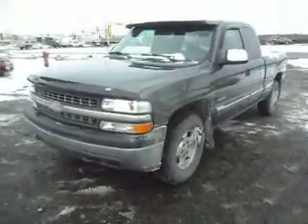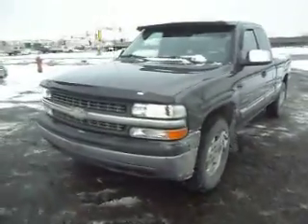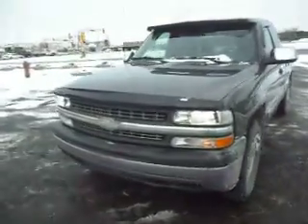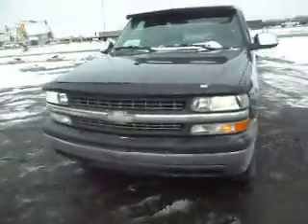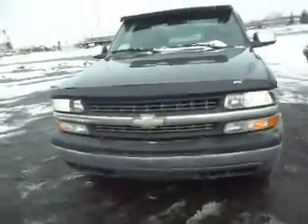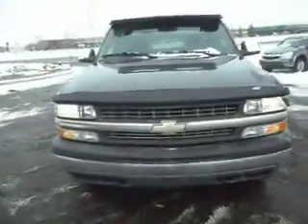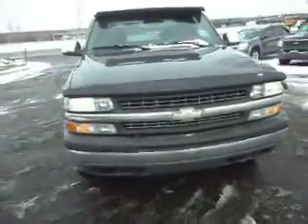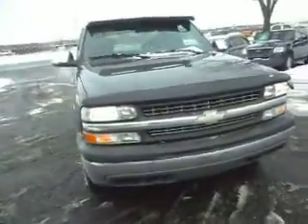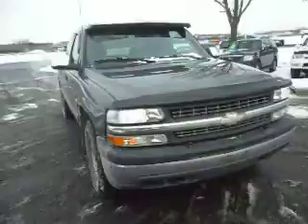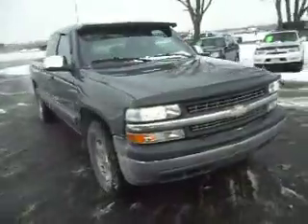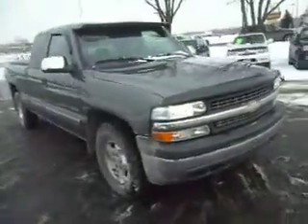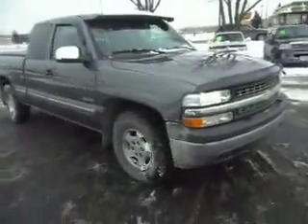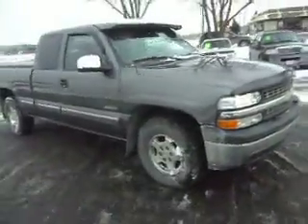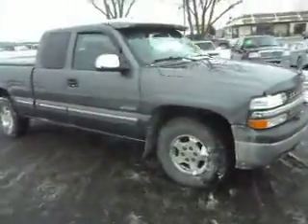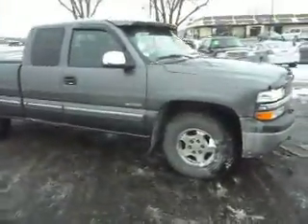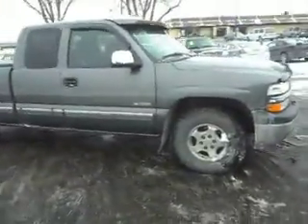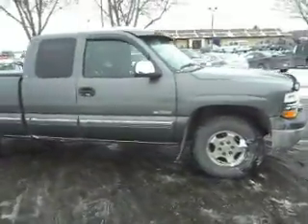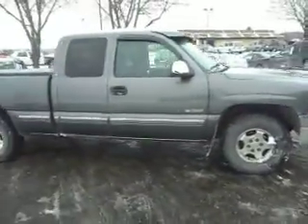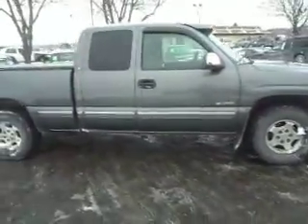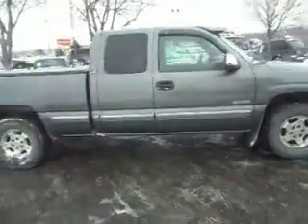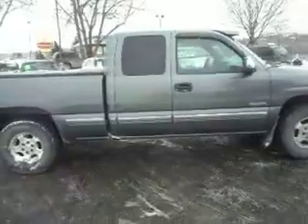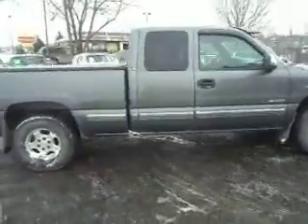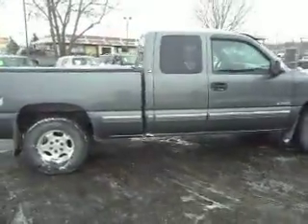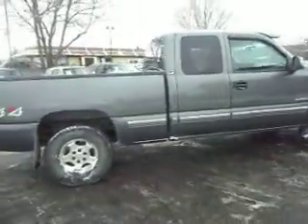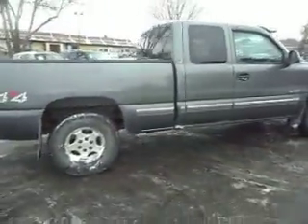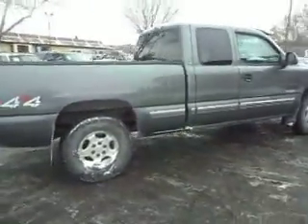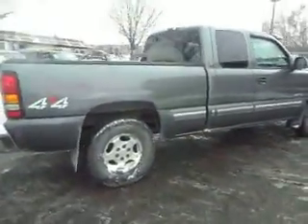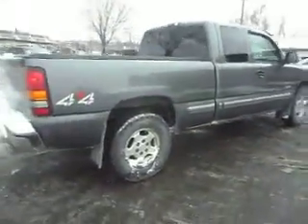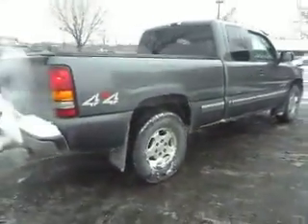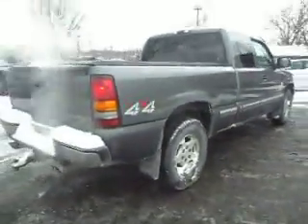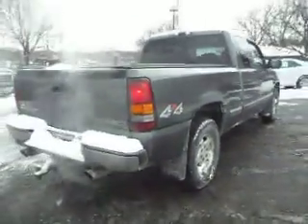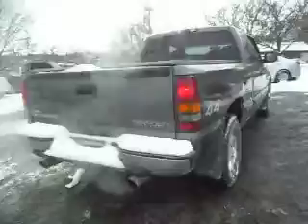2000 Chevy Silverado, extended cab, four-wheel drive, 5.3-liter Vortec V8. We just took this truck in on a trade. Truck is sharp and it's clean.